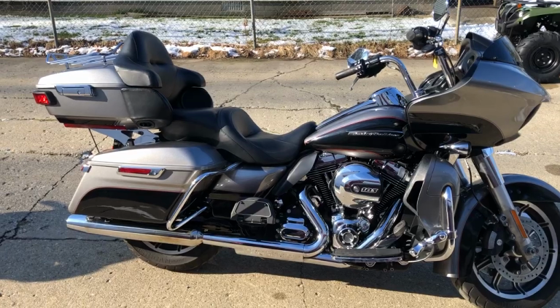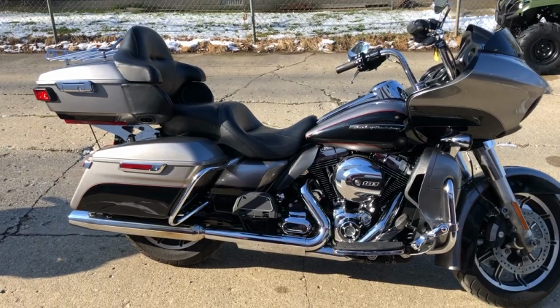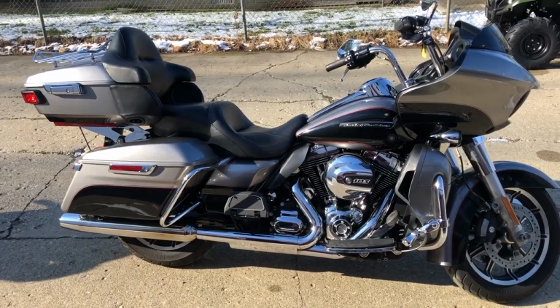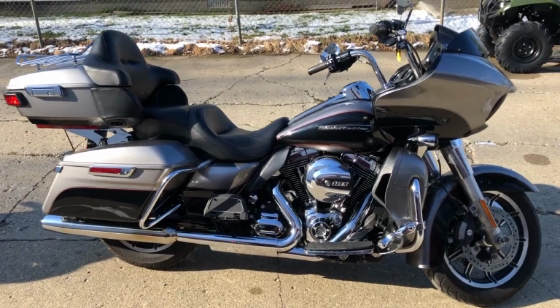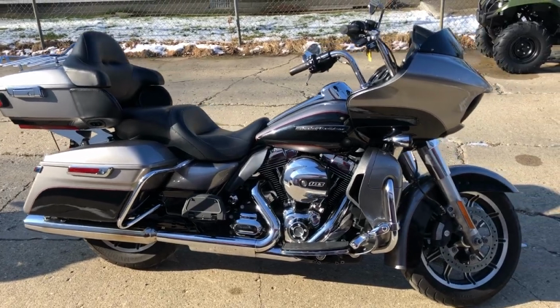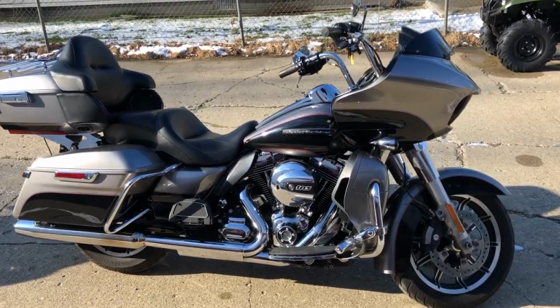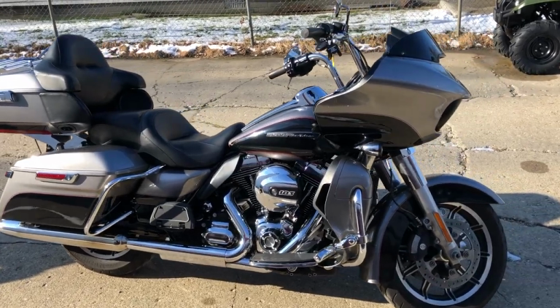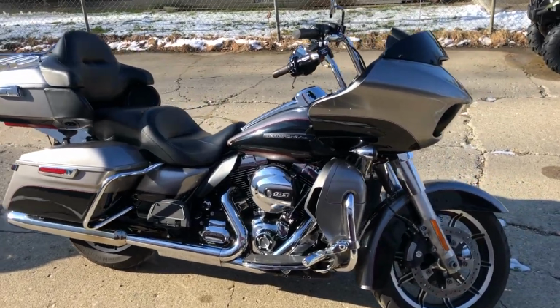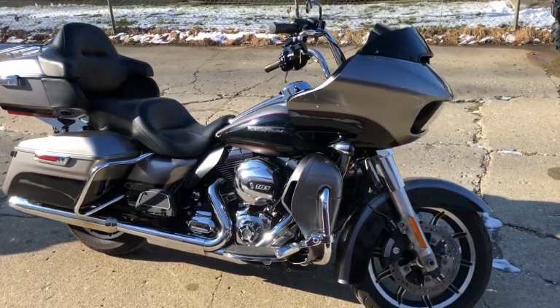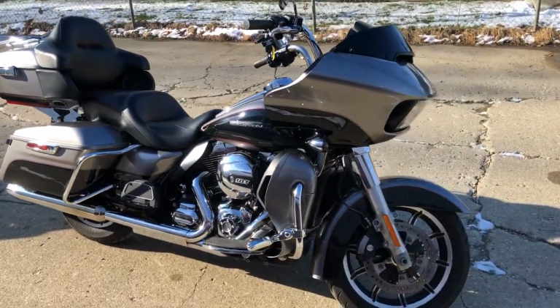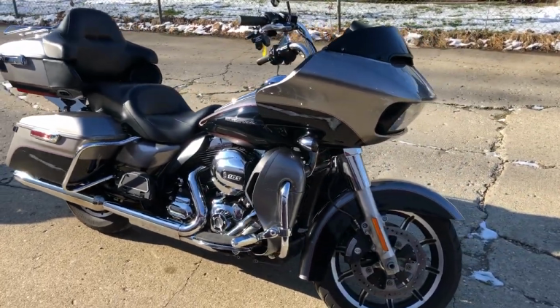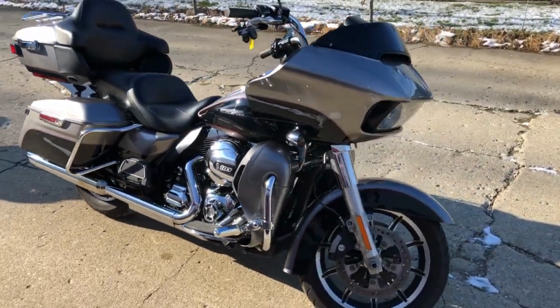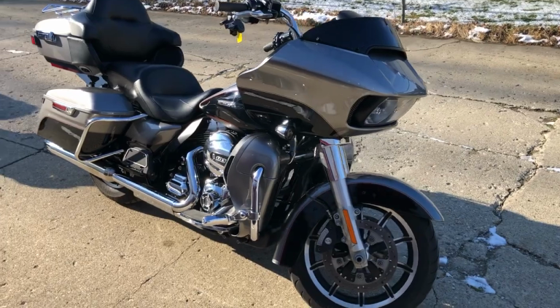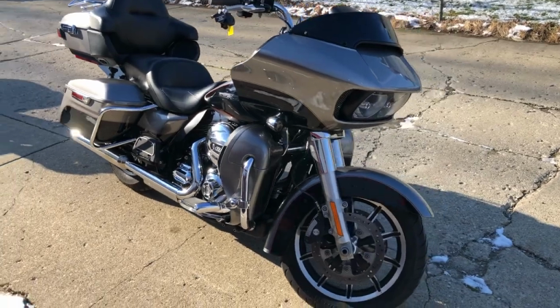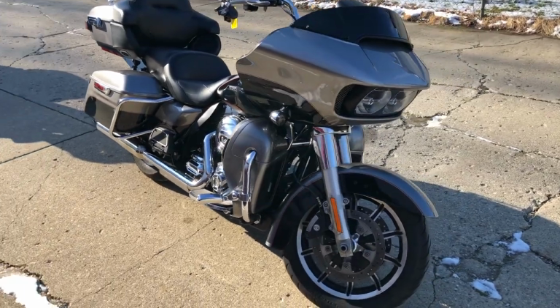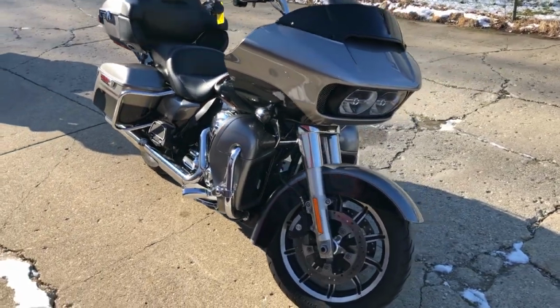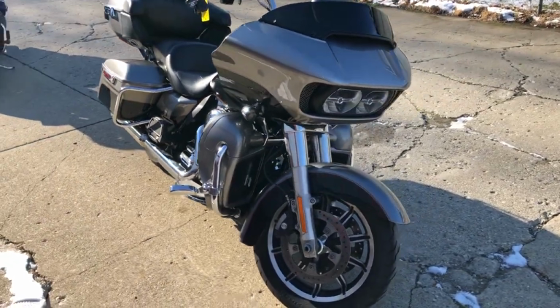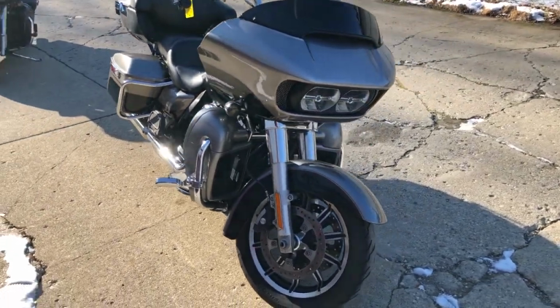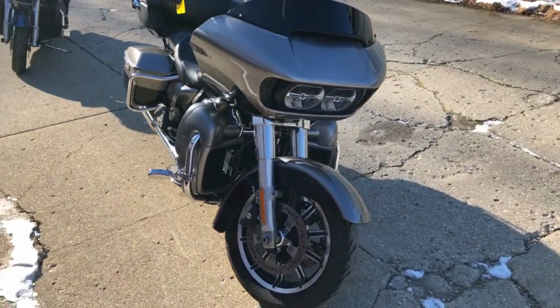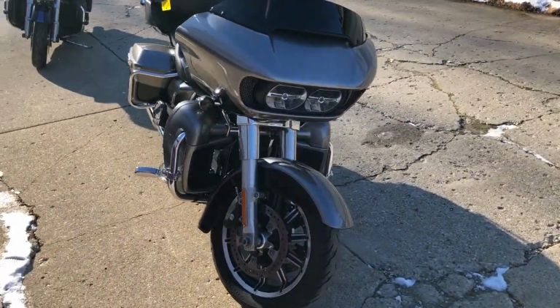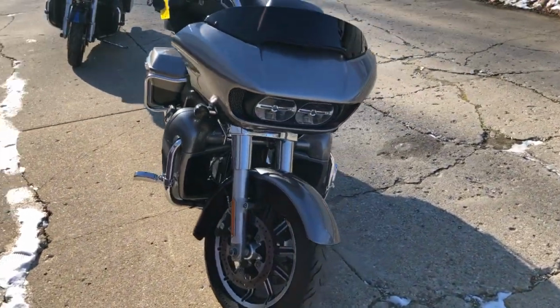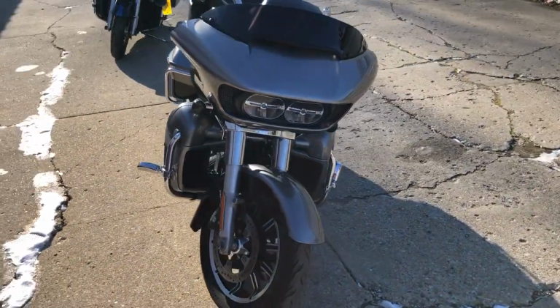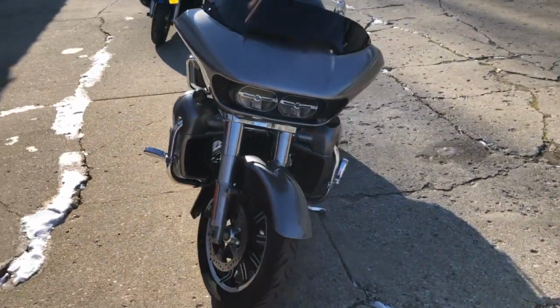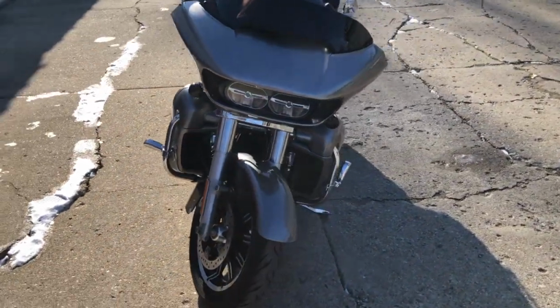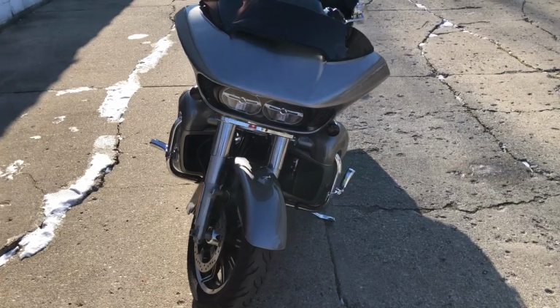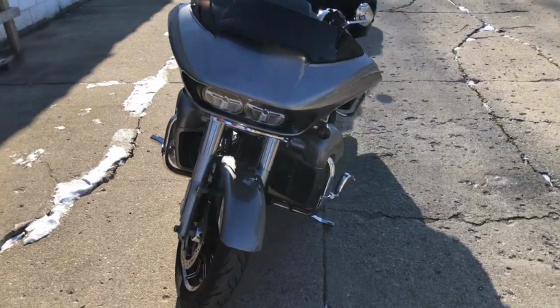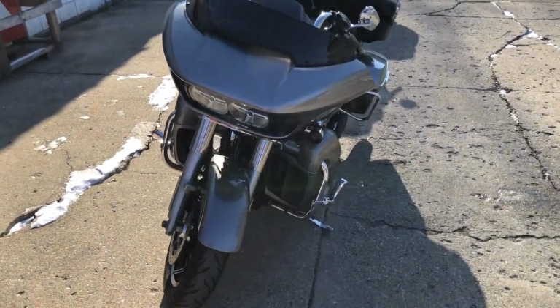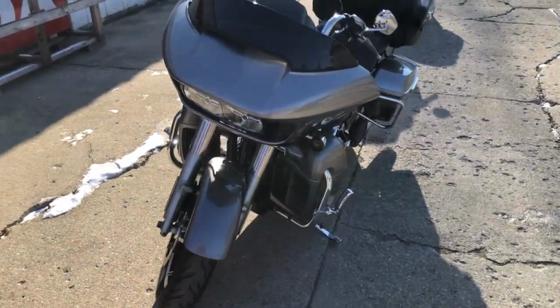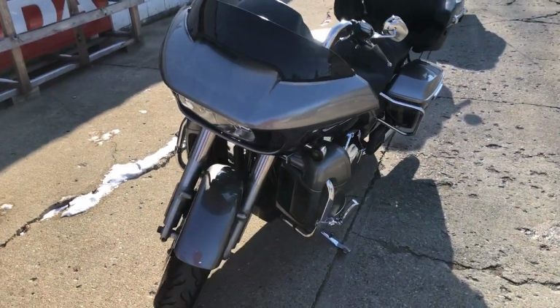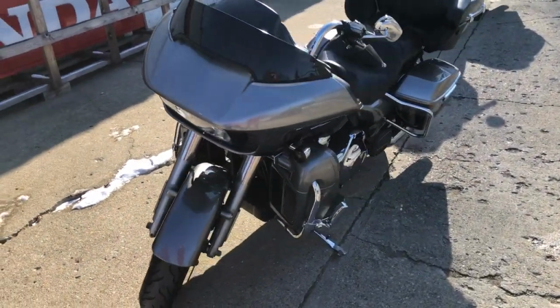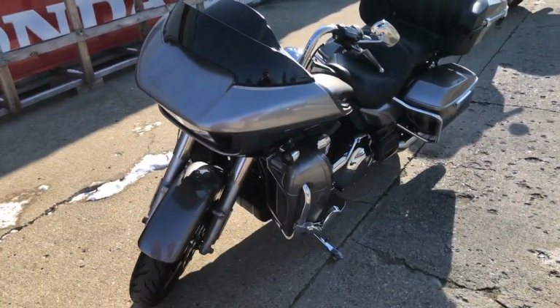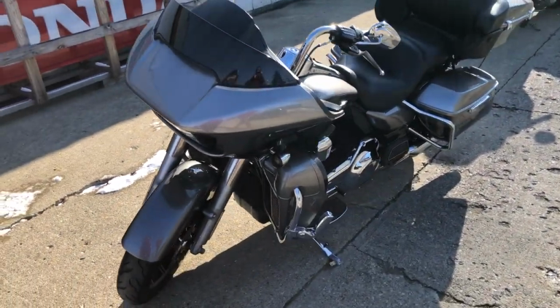Hey guys, ApprovalPowerSports.com here, doing some videos on some stuff that just came into the showroom. This one here — 2016 Road Glide Ultra for sale, super clean, billet silver and high gloss vivid black paint, tons of chrome. One sharp Harley.